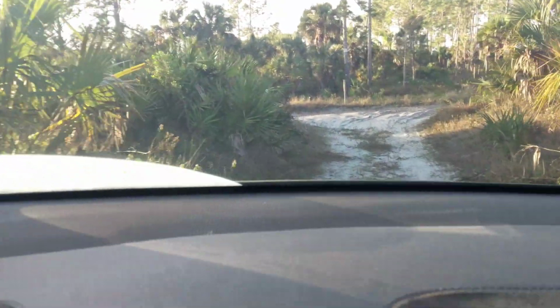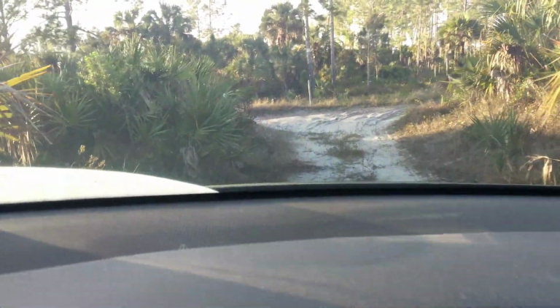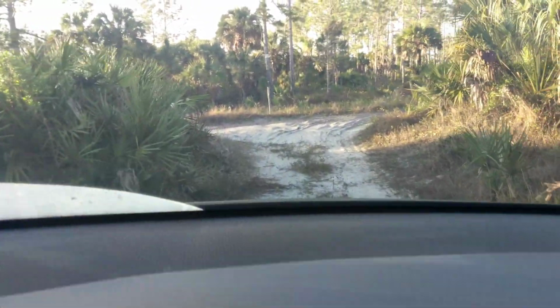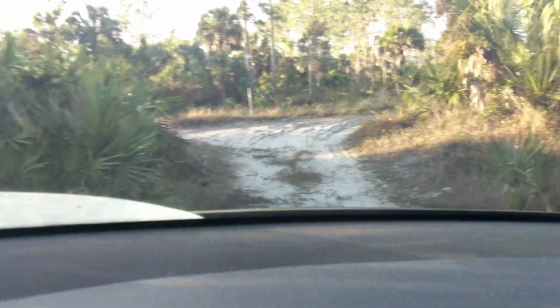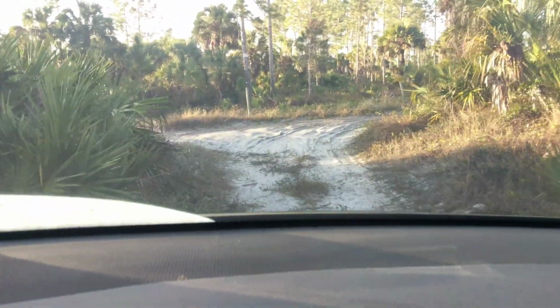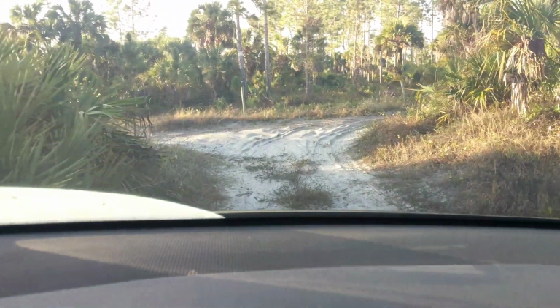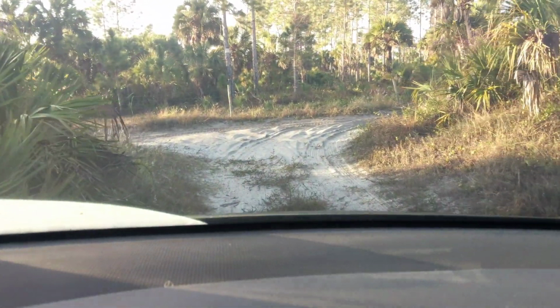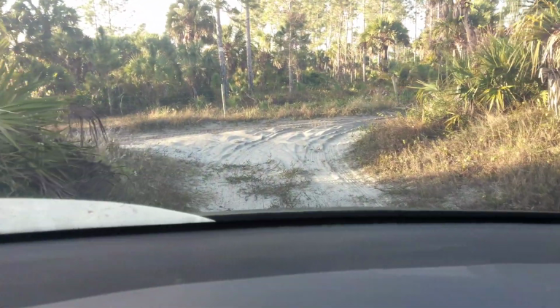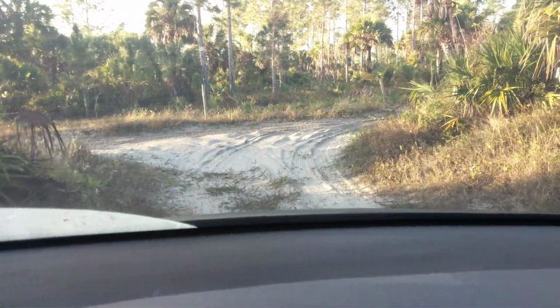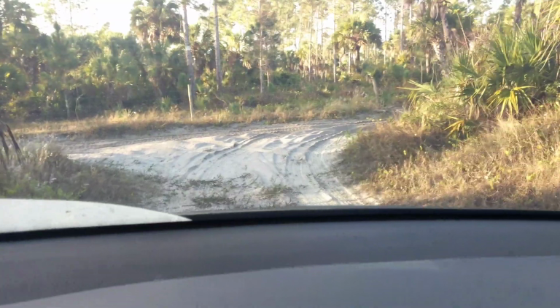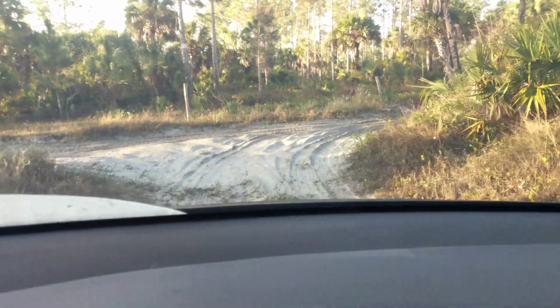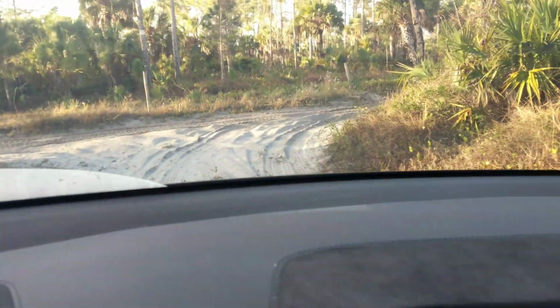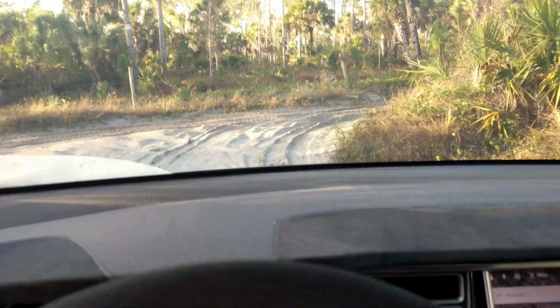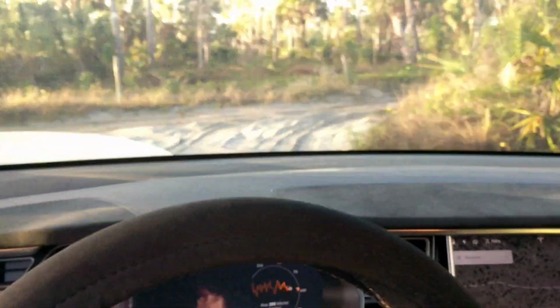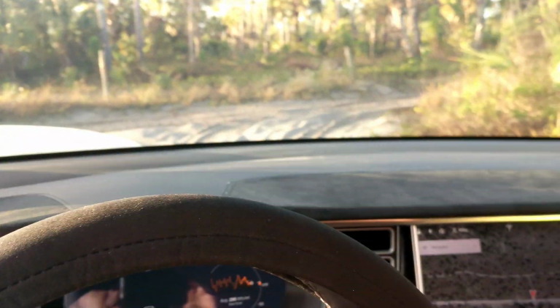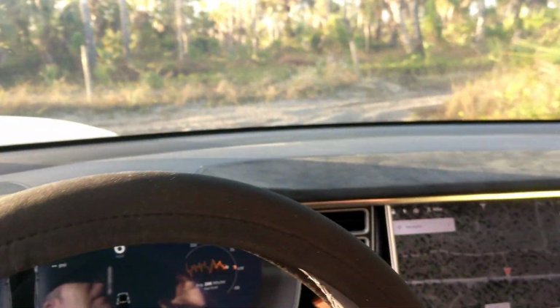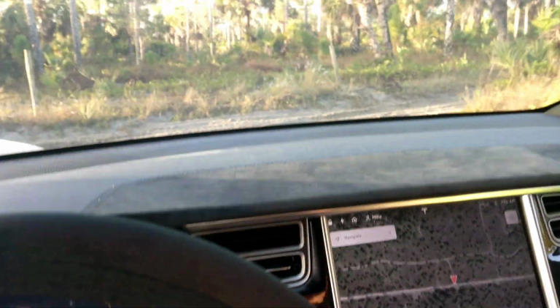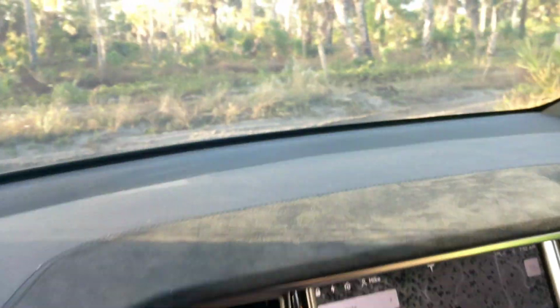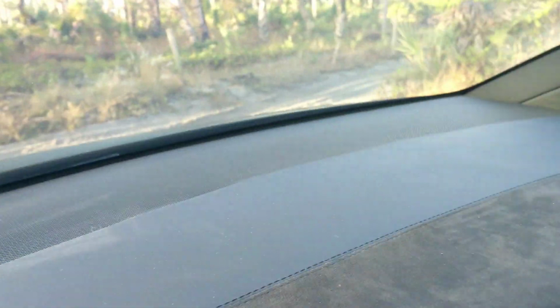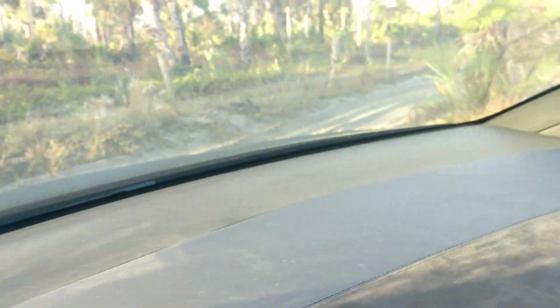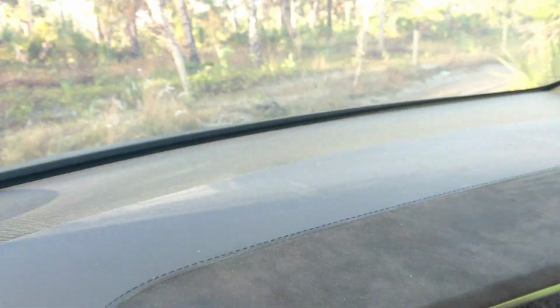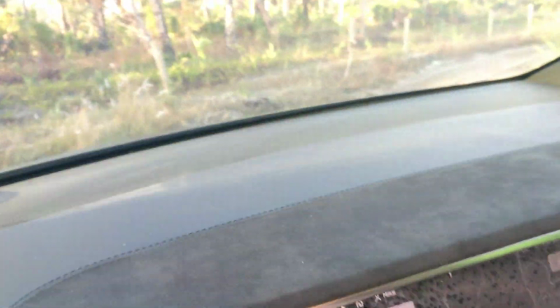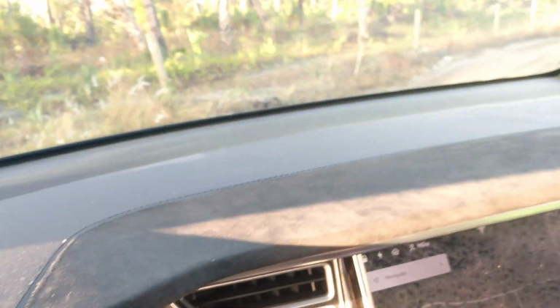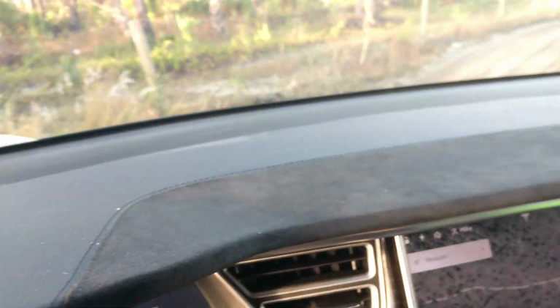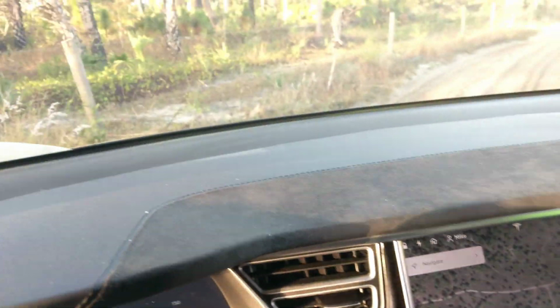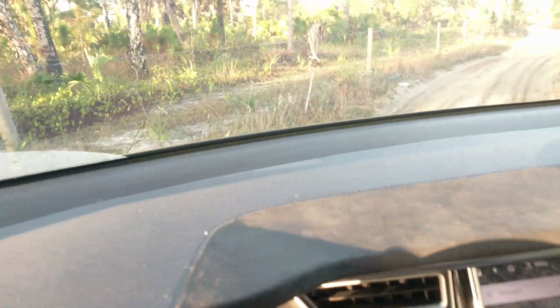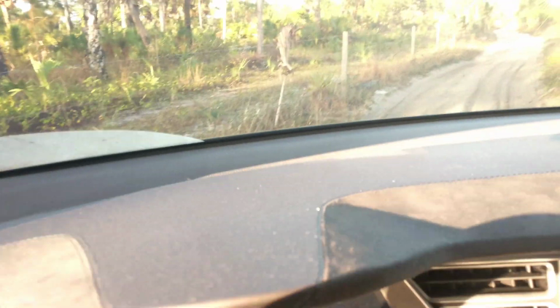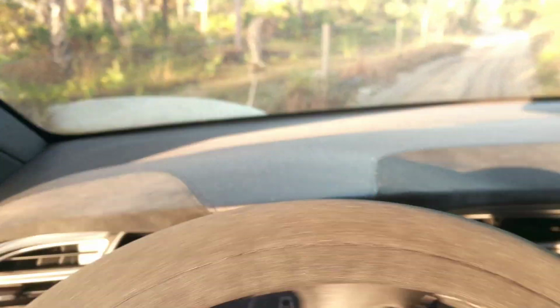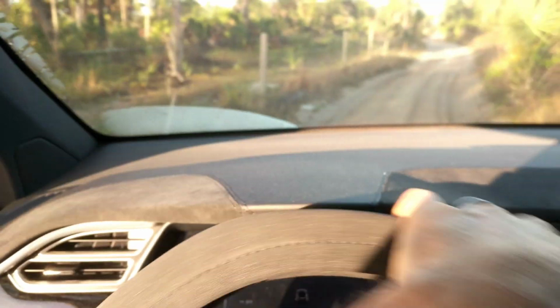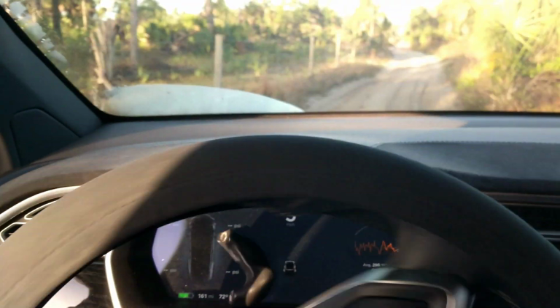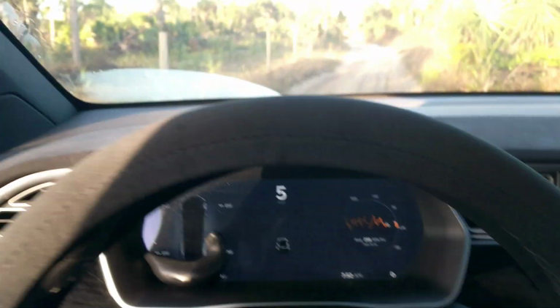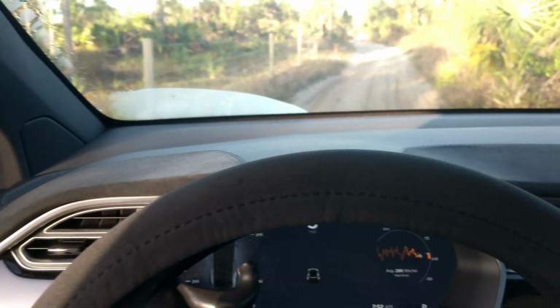Right here — you can see all these wheel ruts. We're about ready to go in it right now. Watch what I have to do. Look how deep that is. Whoa! Okay, I'm turning. Whoa!